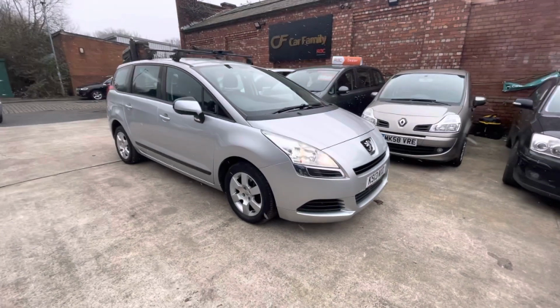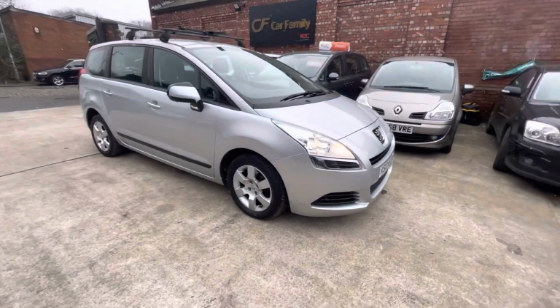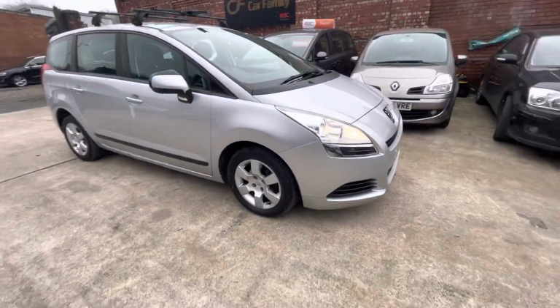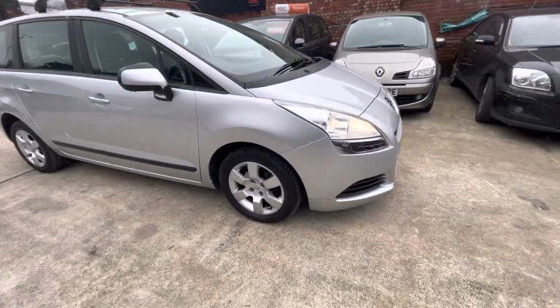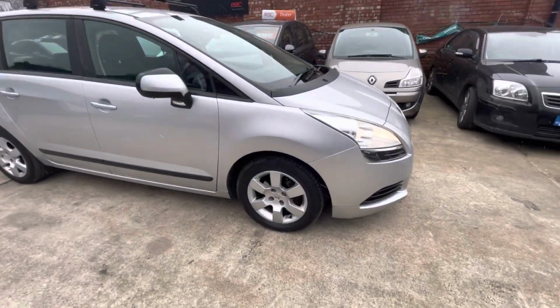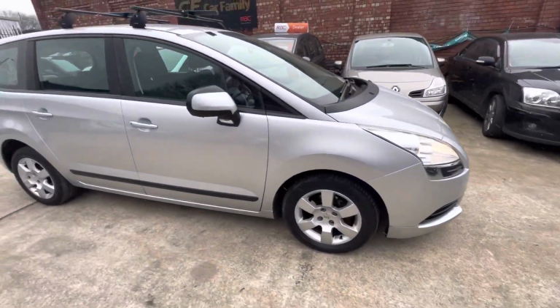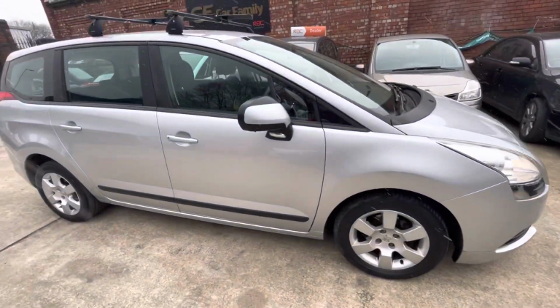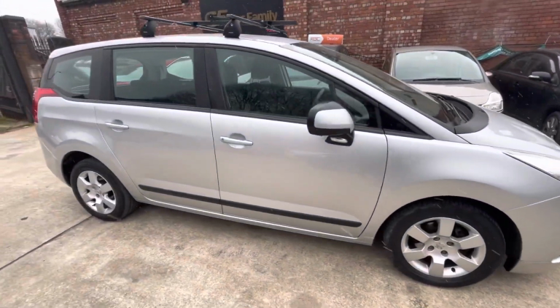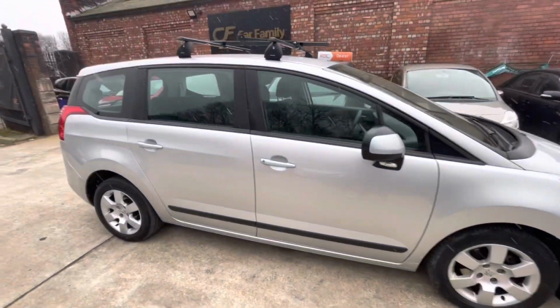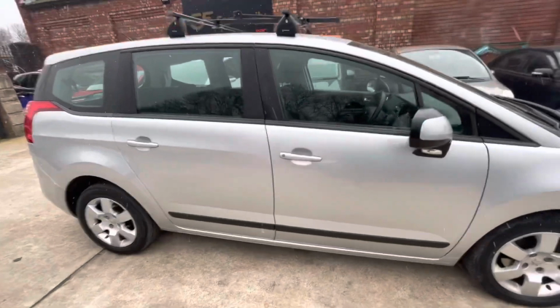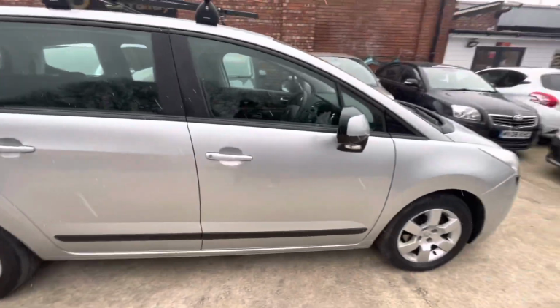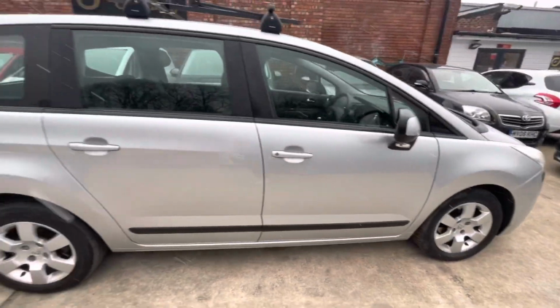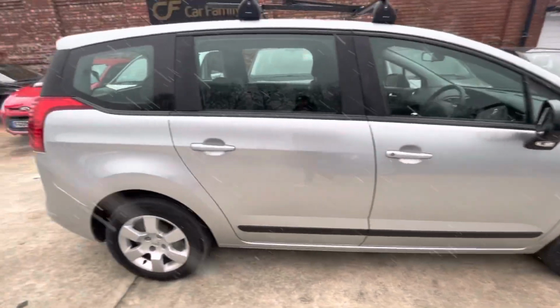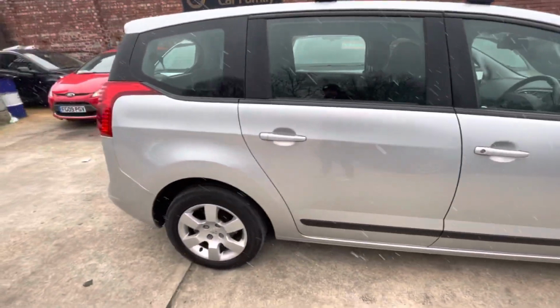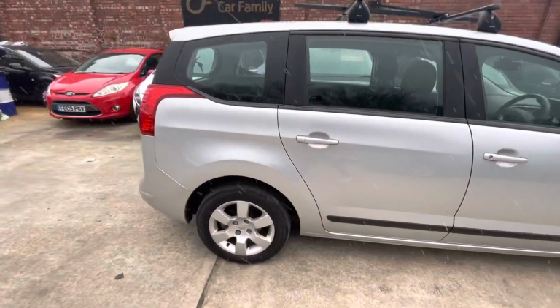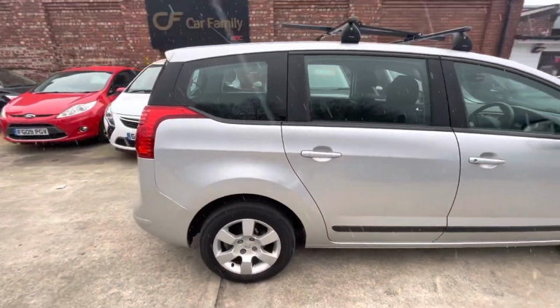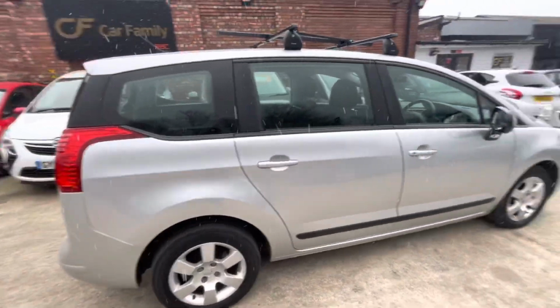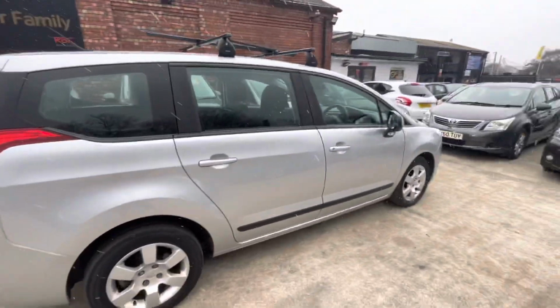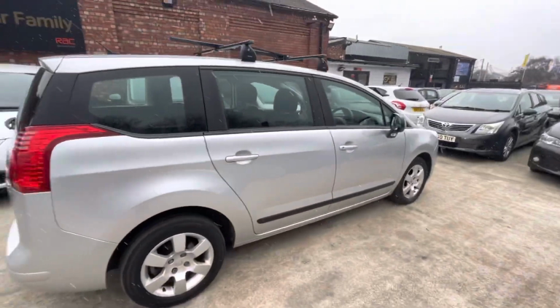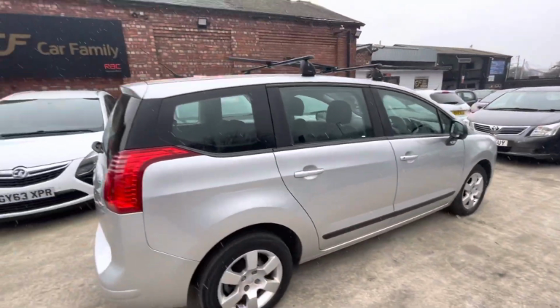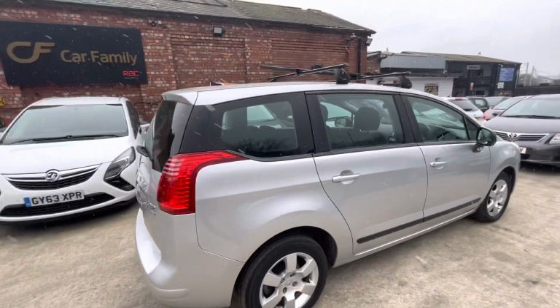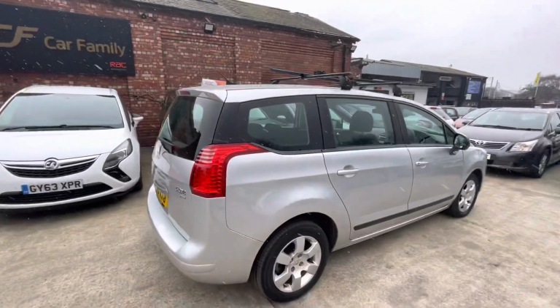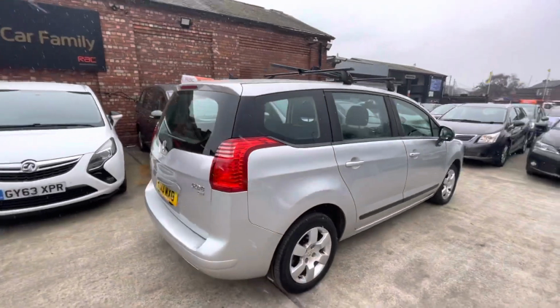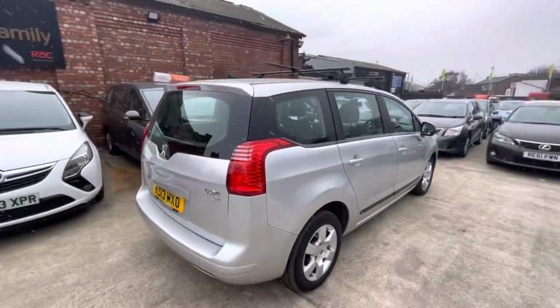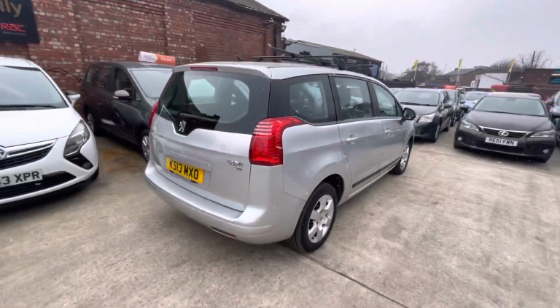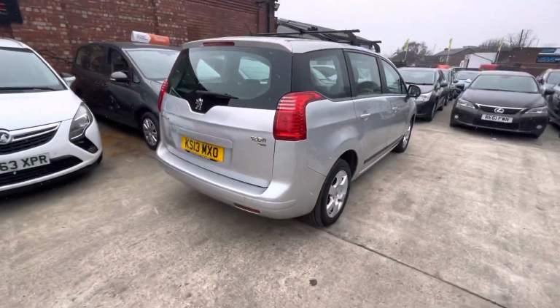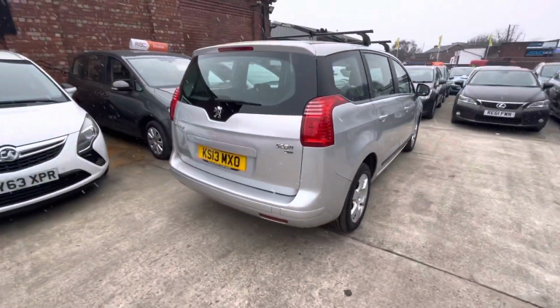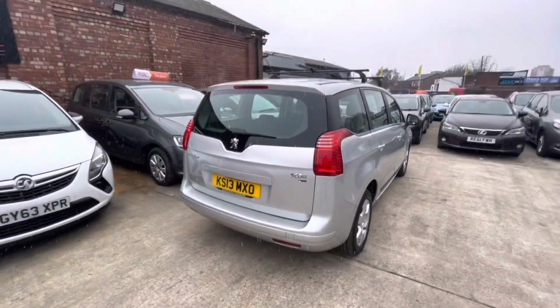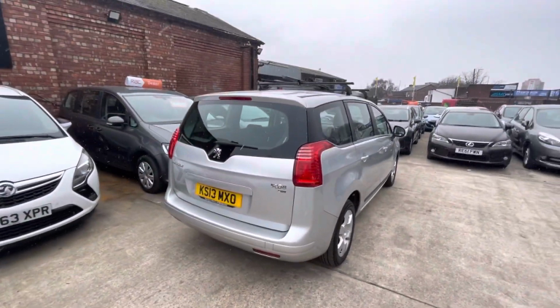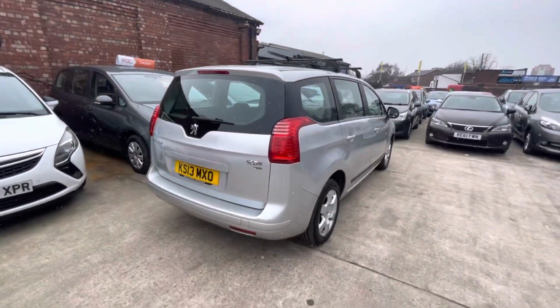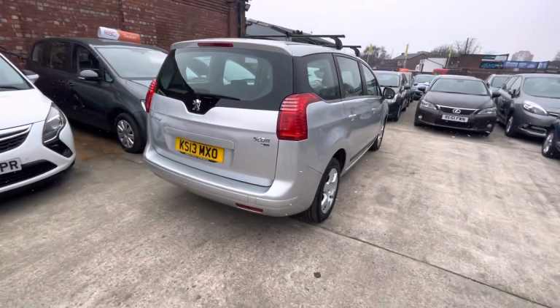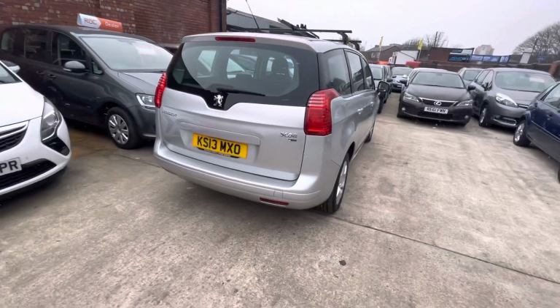I'll just make my way around the car and point out anything necessary. Obviously it's a 2013 car and it has done — I think between 95,000 and 100,000 miles. Obviously on the ad it will say exactly how many miles it's done.